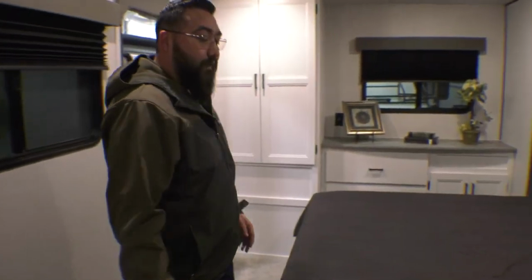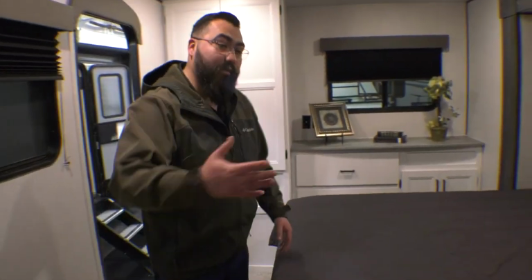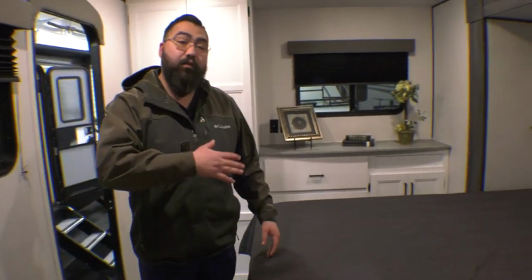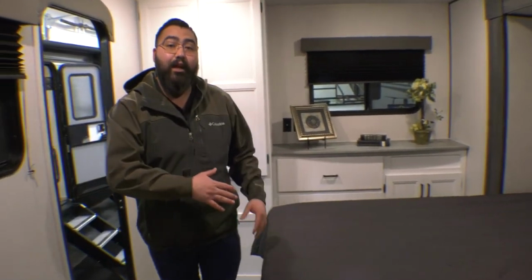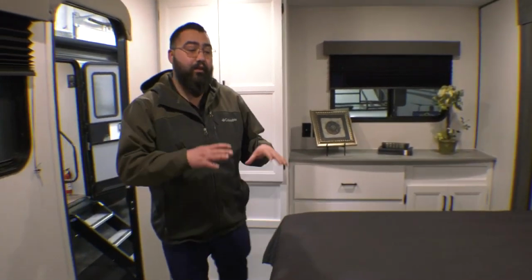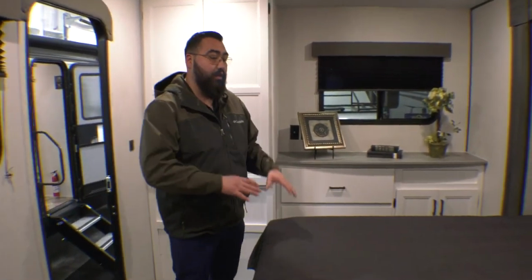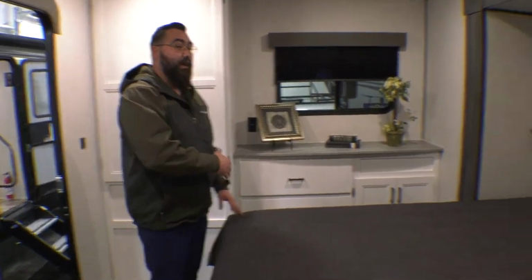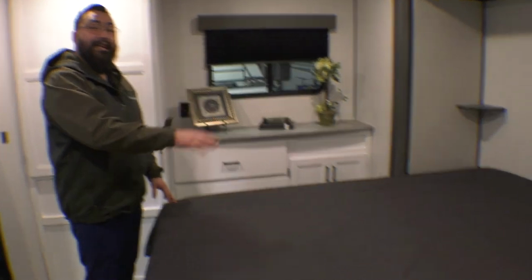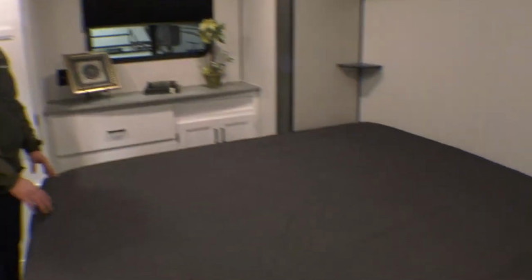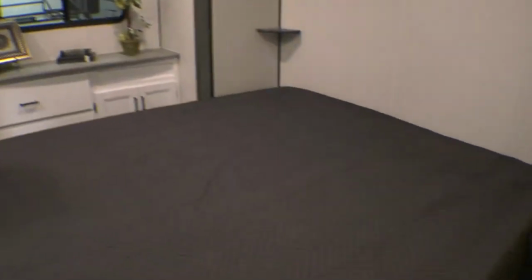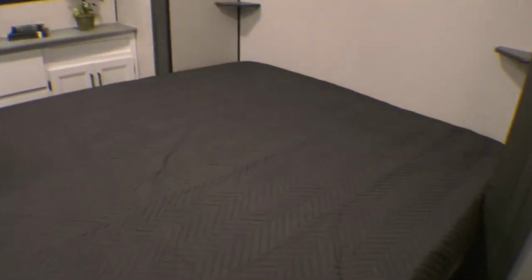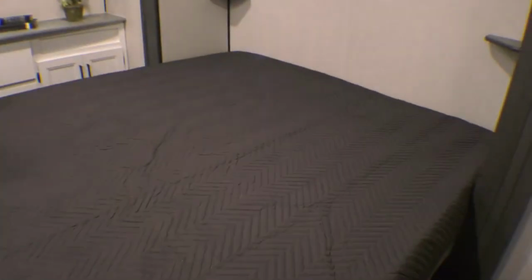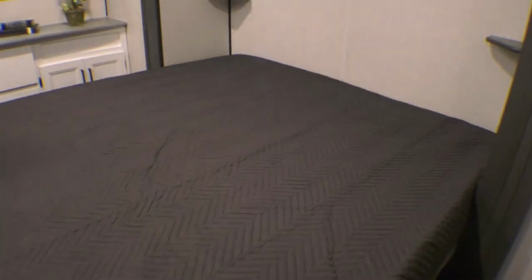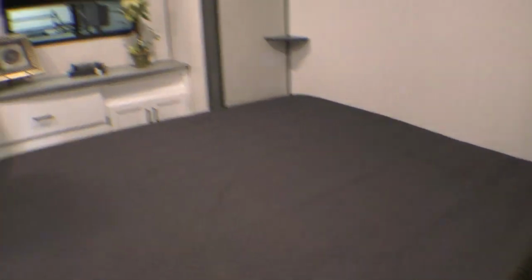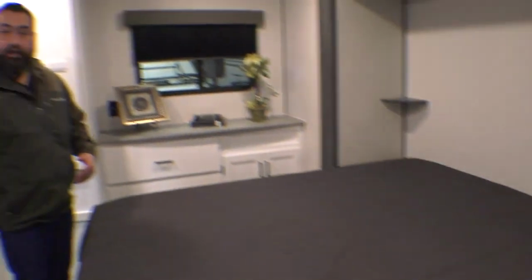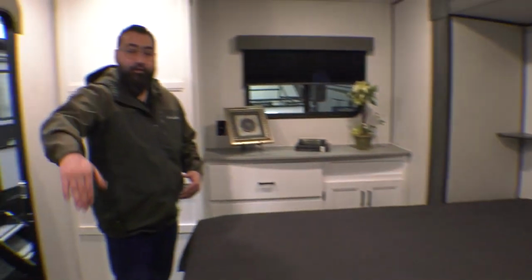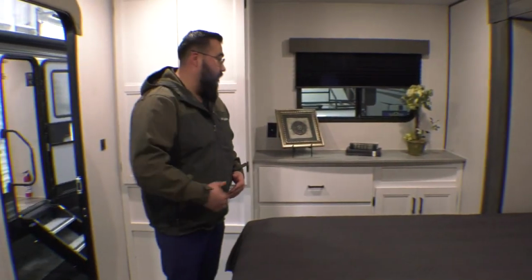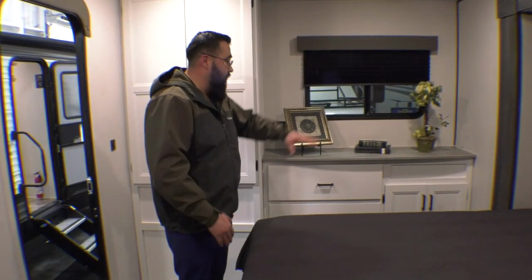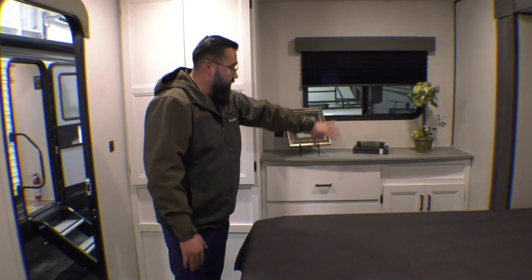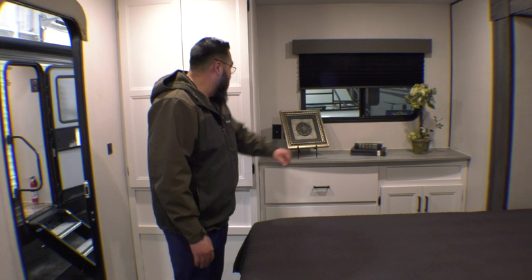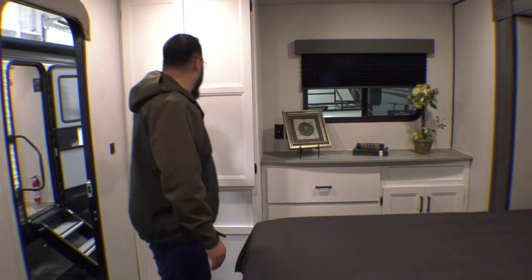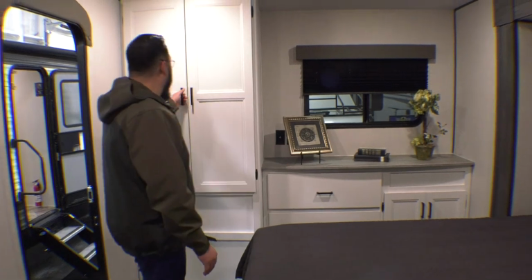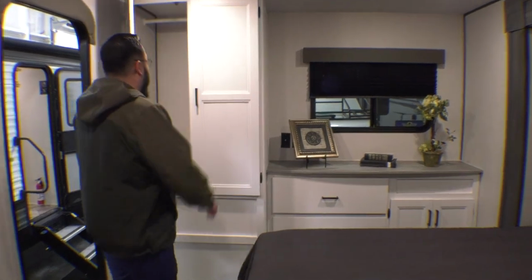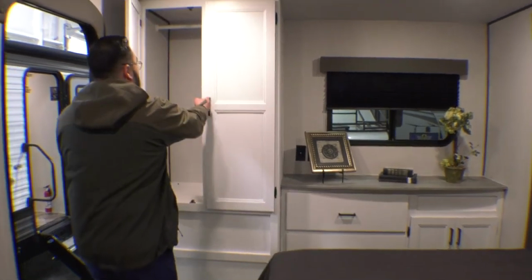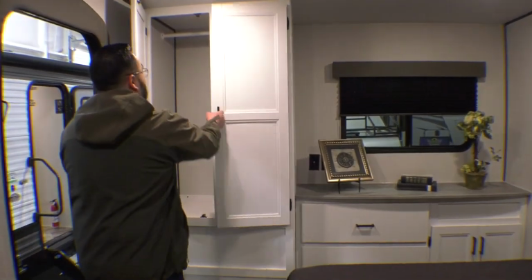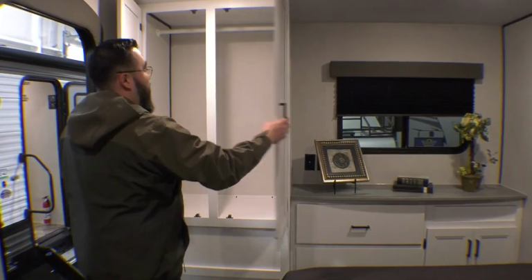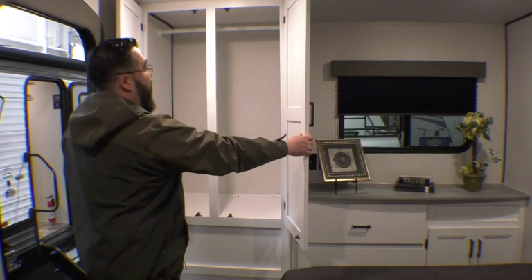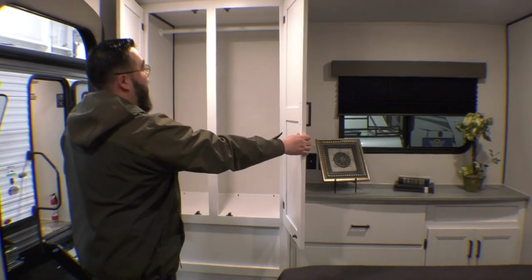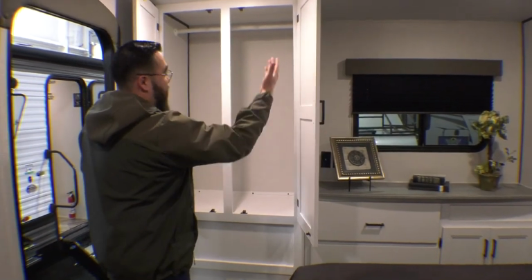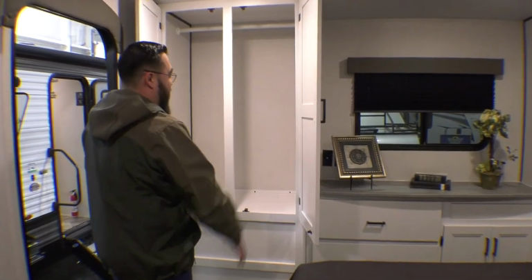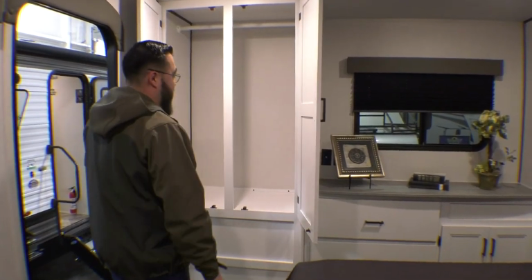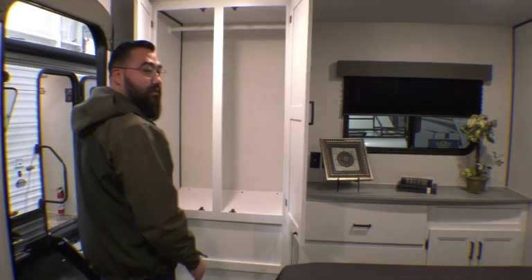As we walk to the back of the coach, you have a king size bed and a slide out that gives you plenty of room to walk around. There's tons of storage and a really nice big and deep closet.